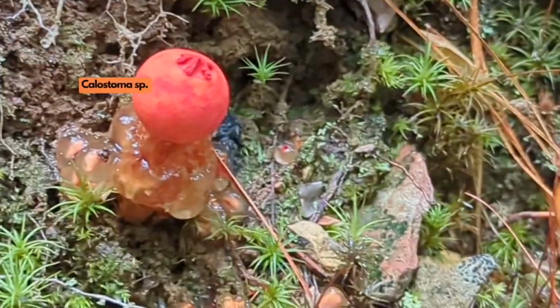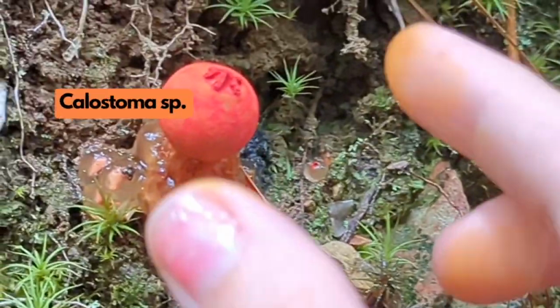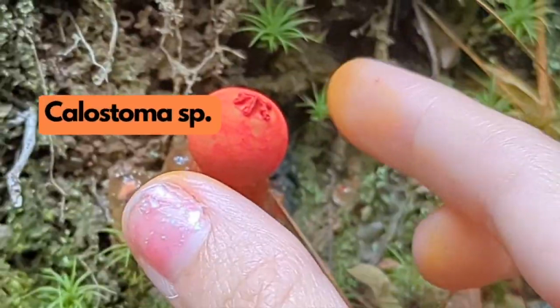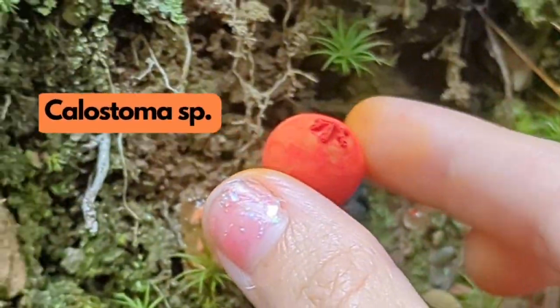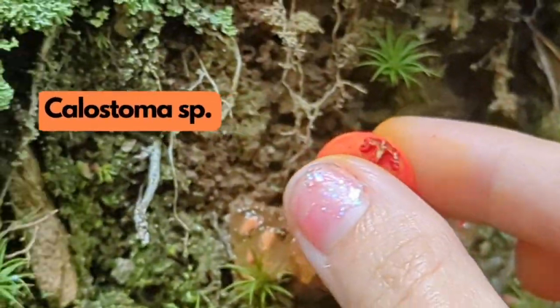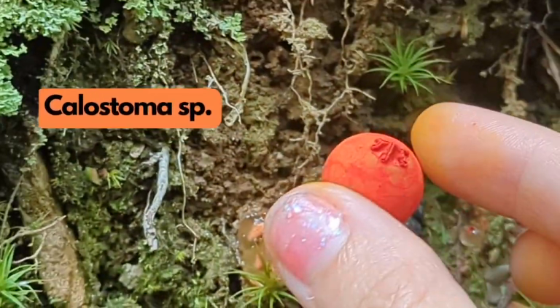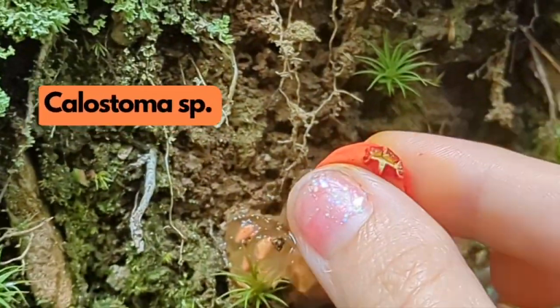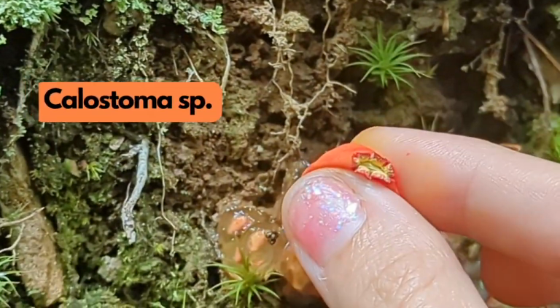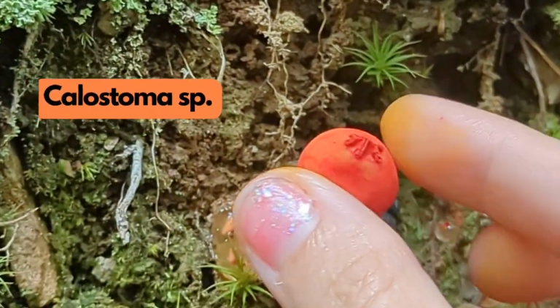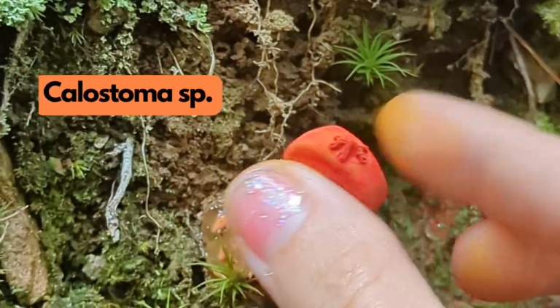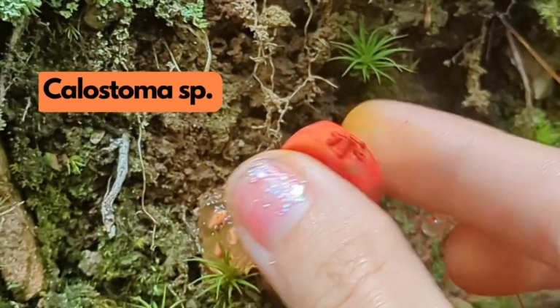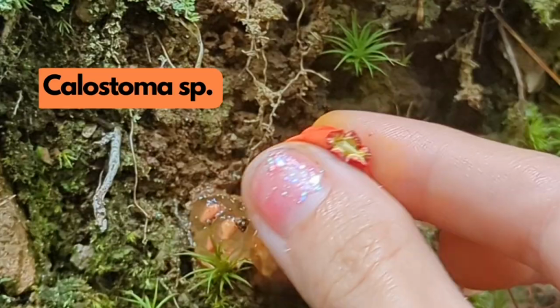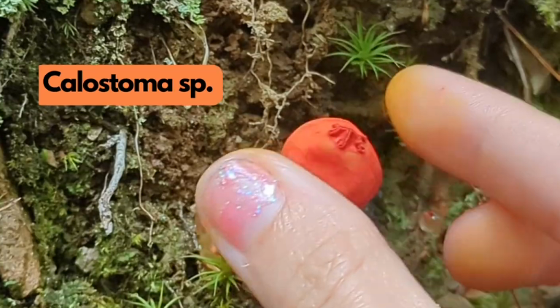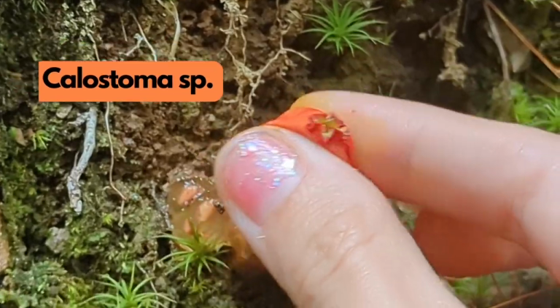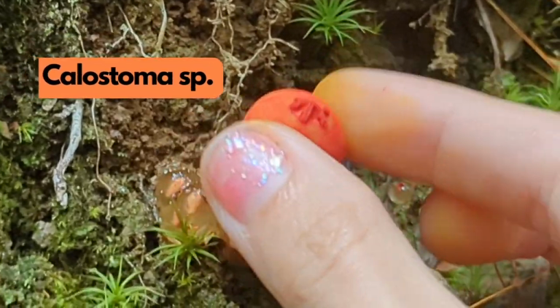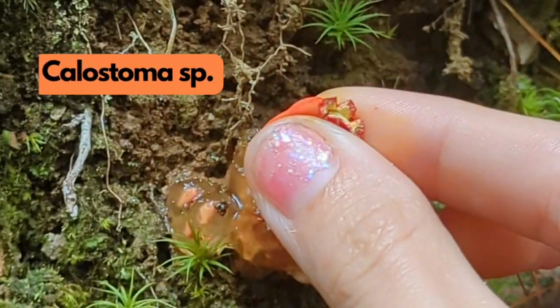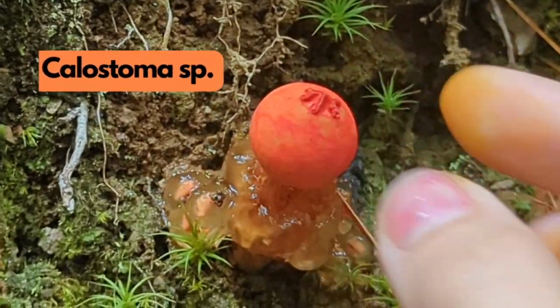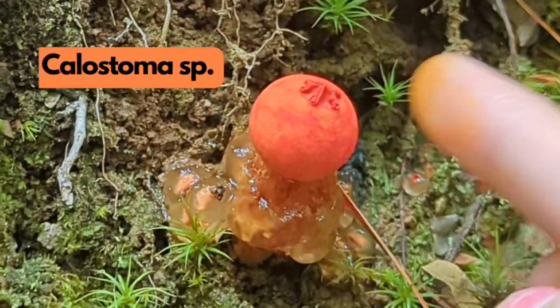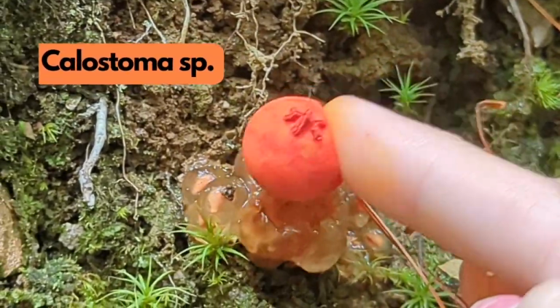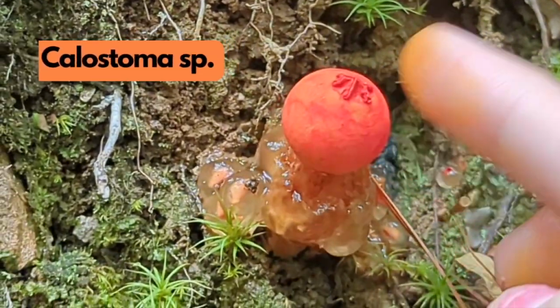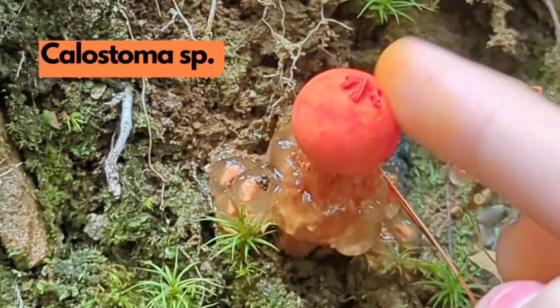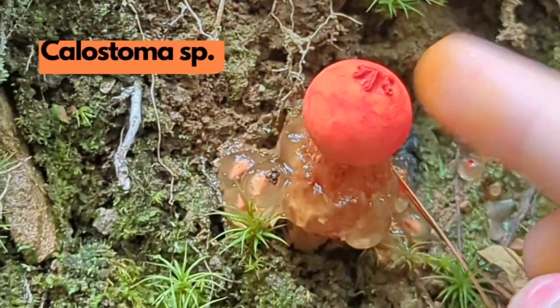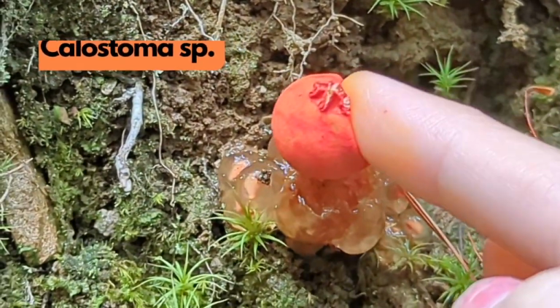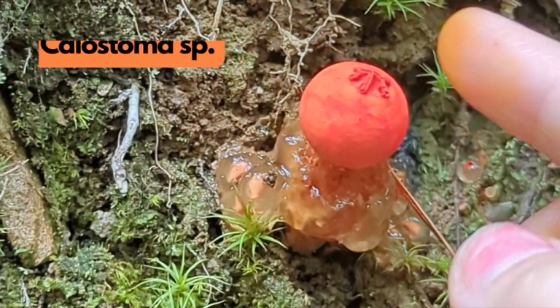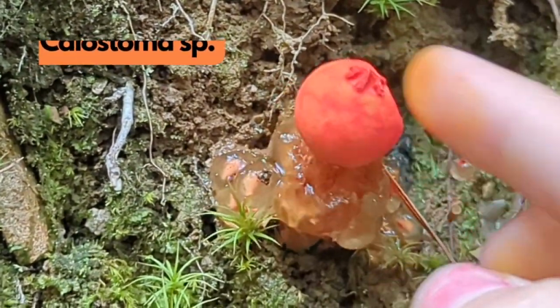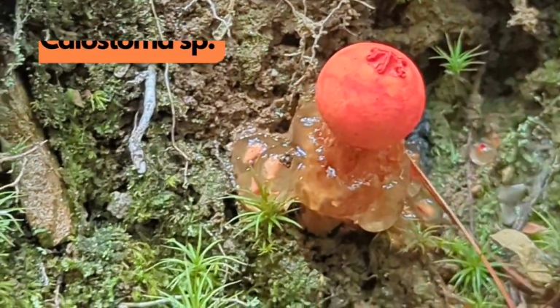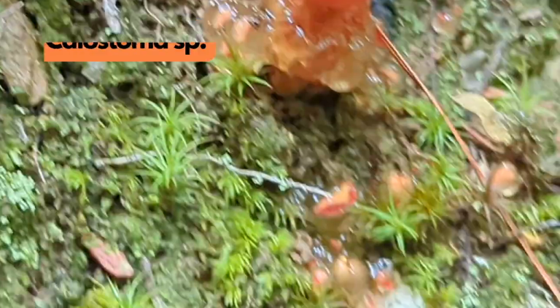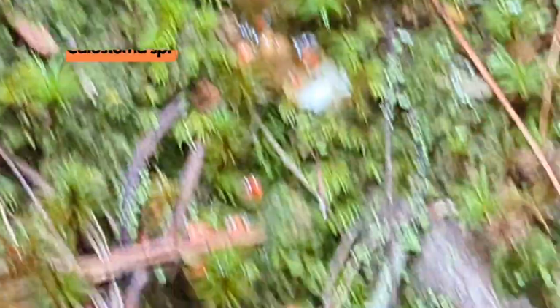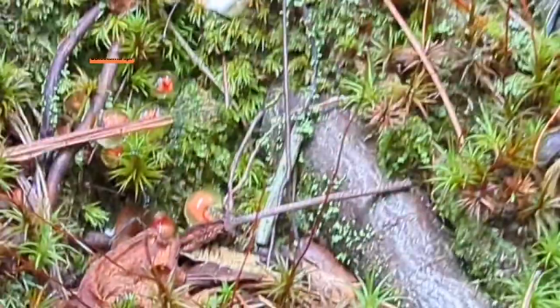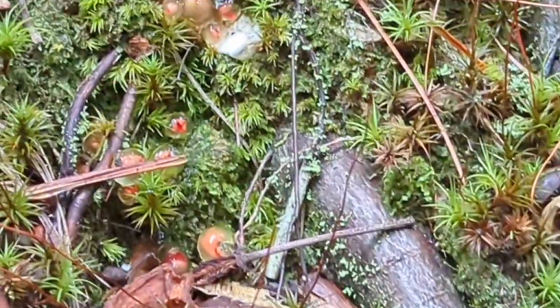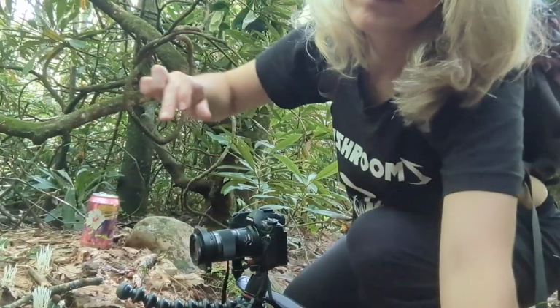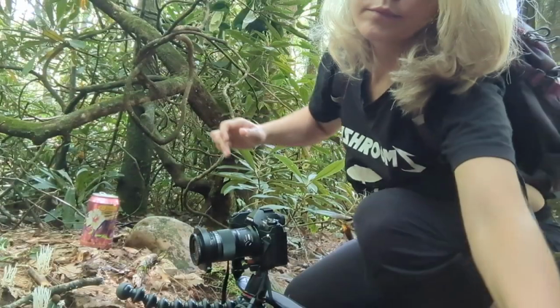Calostoma is another really cool genus. It starts off like a little blob and grows up to look like this. It usually releases some spores, but I guess this one was all spent.